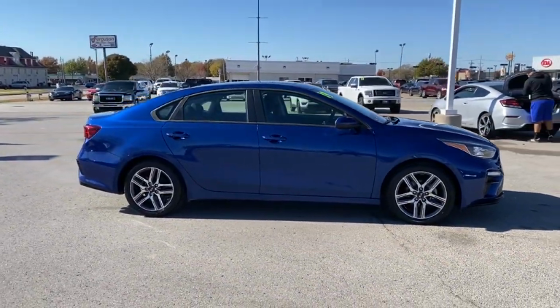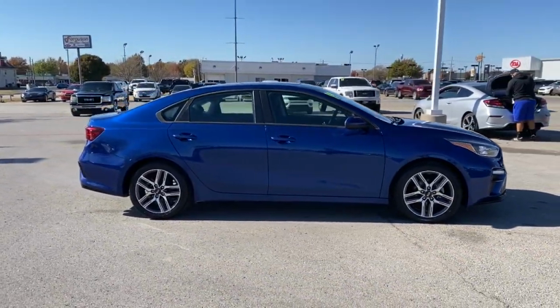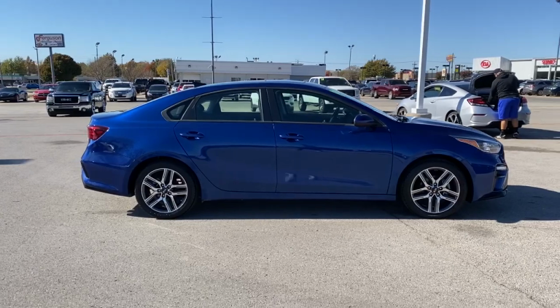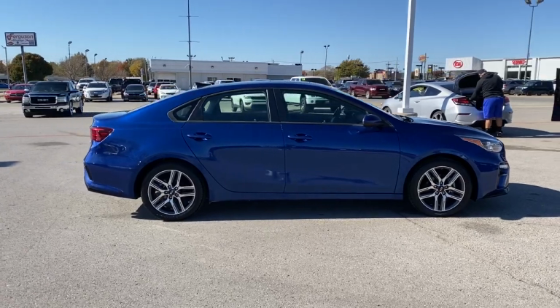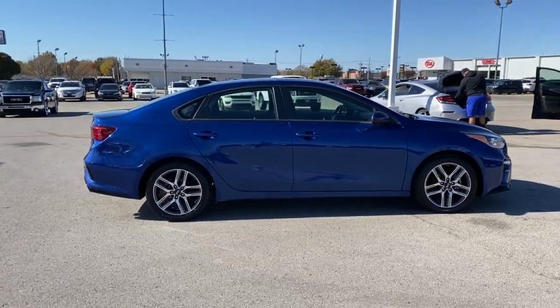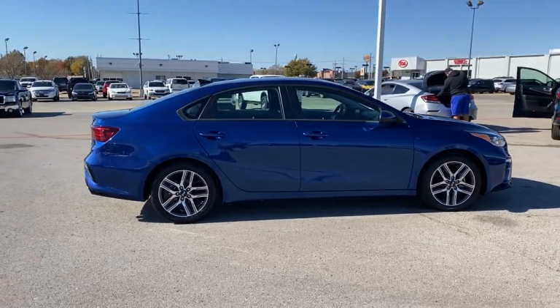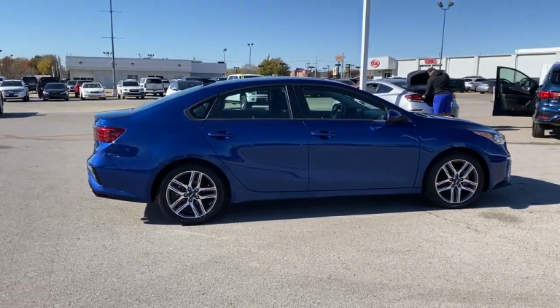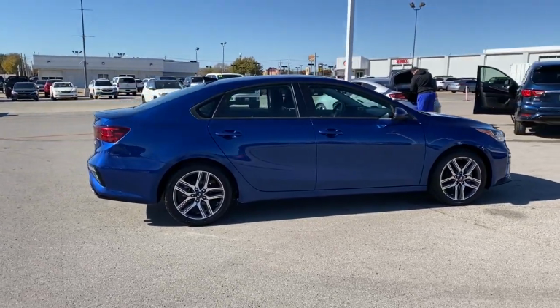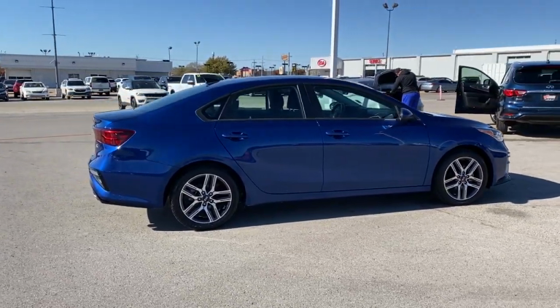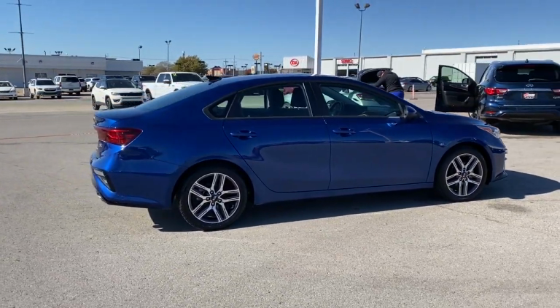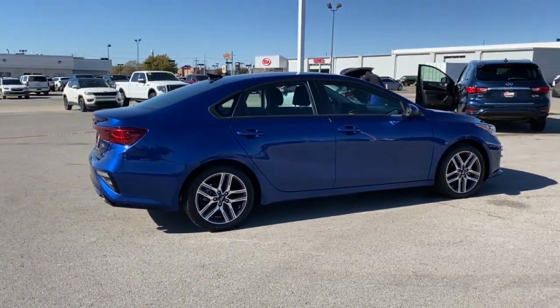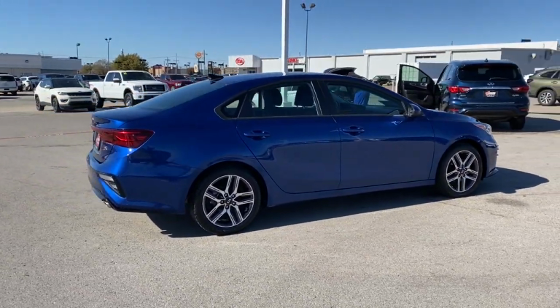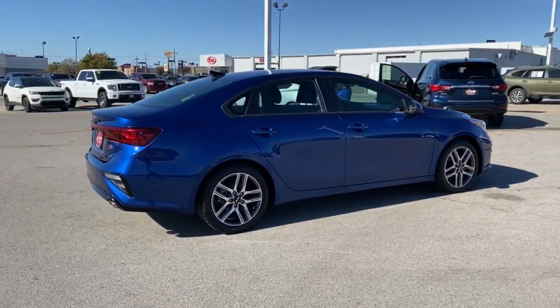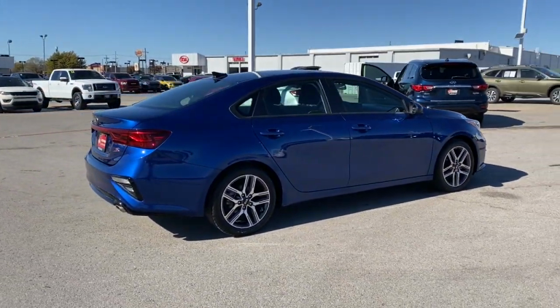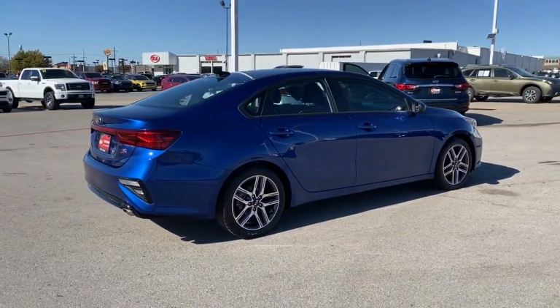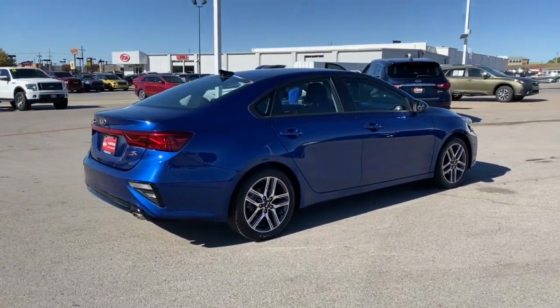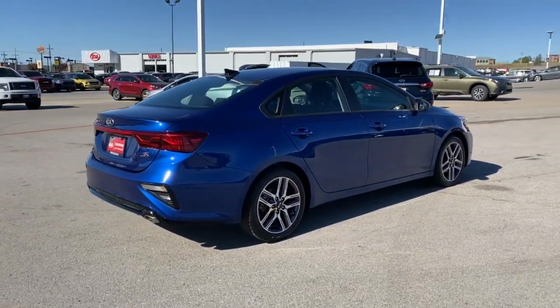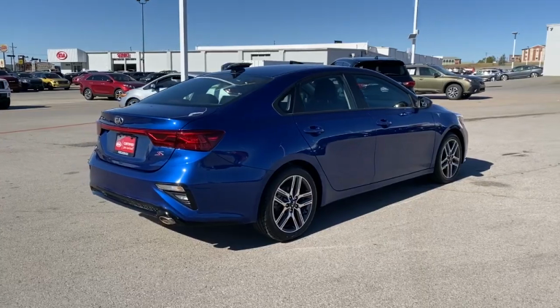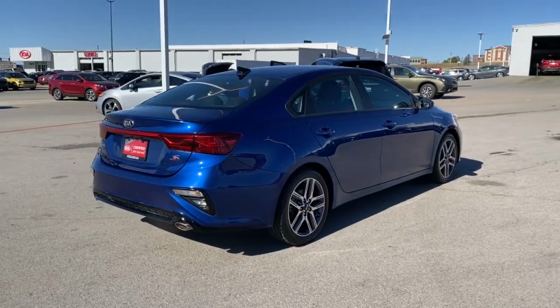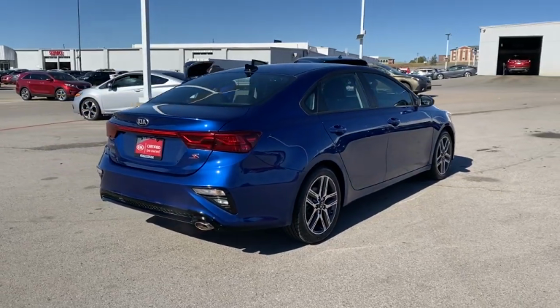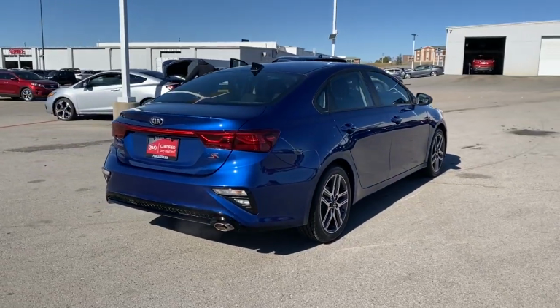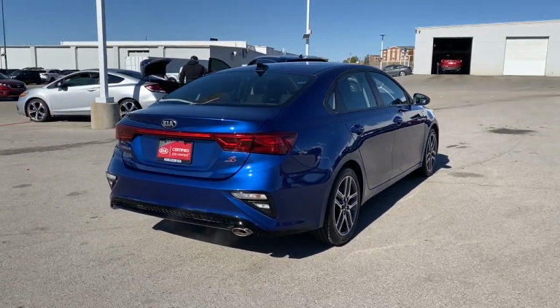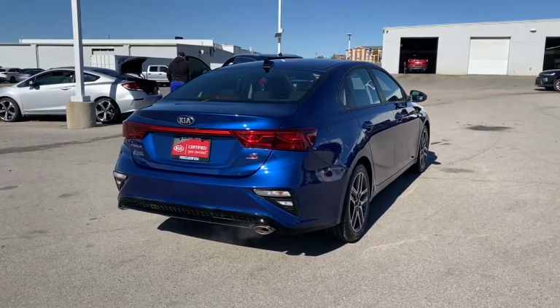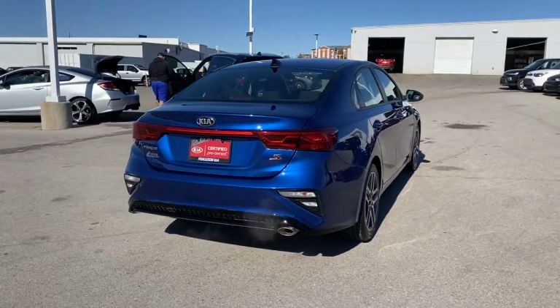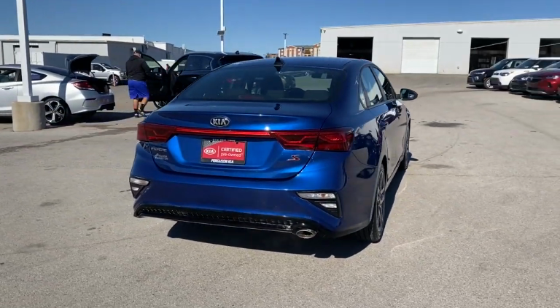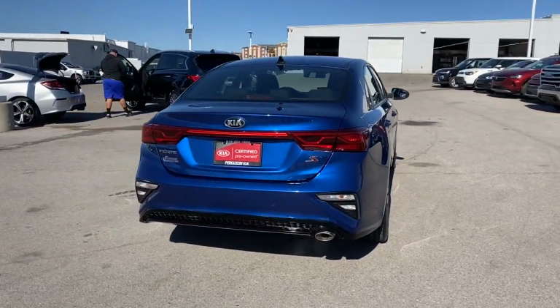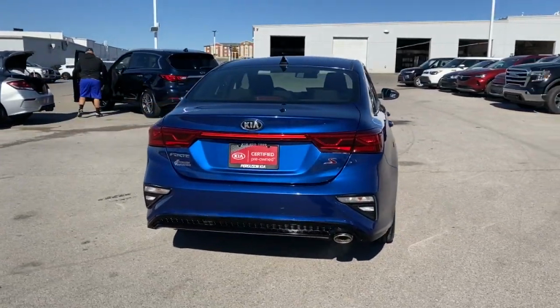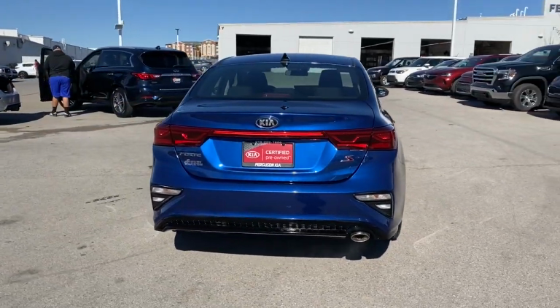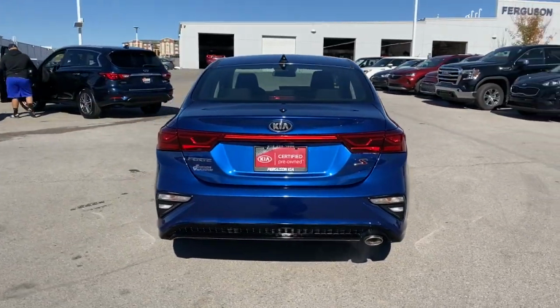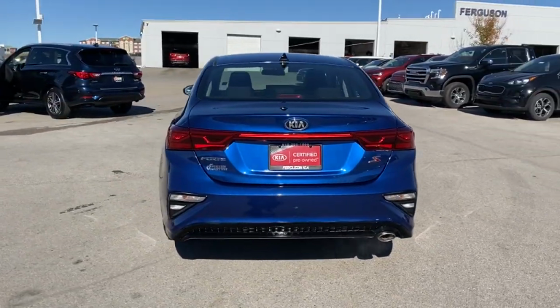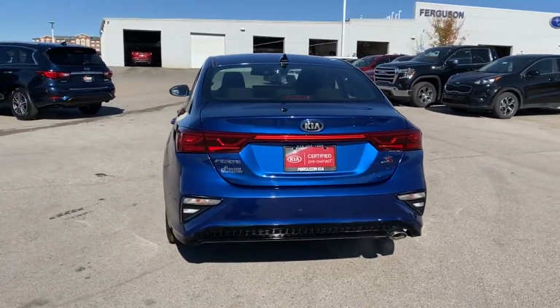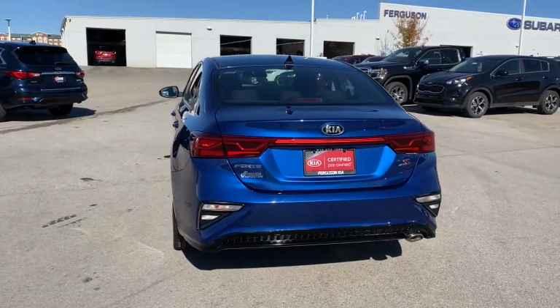This Forte was designed with drivers in mind. Agile, powerful, efficient, and packed with technology that lets you make it your own. This compact sedan helps you make the most out of every journey.